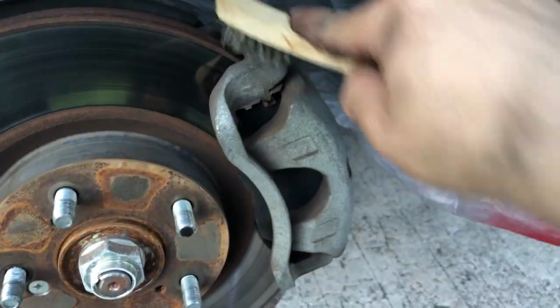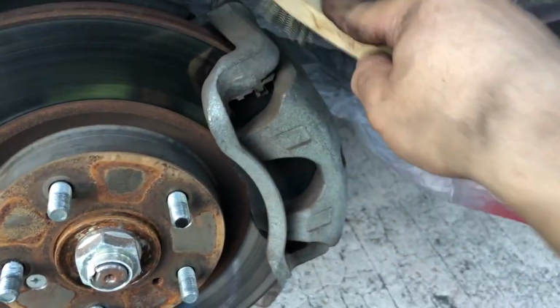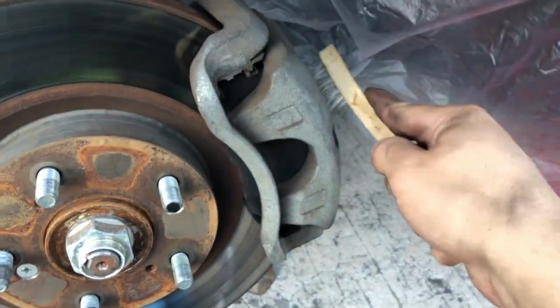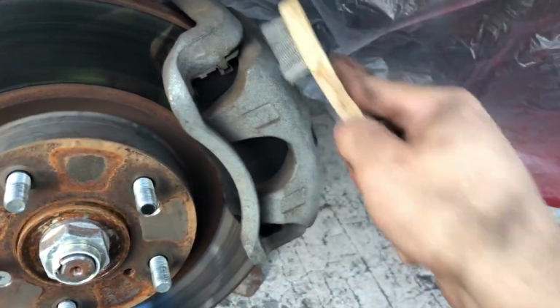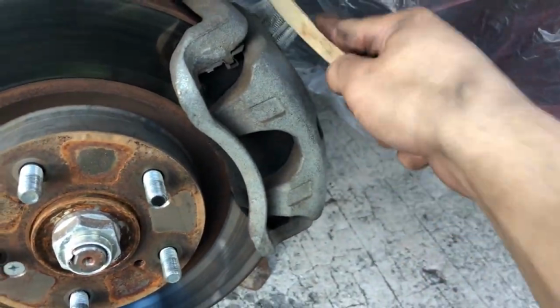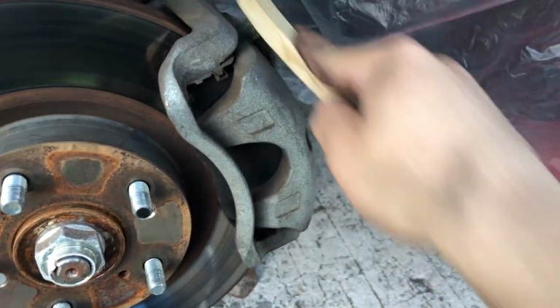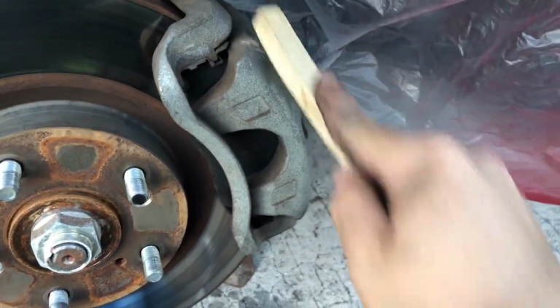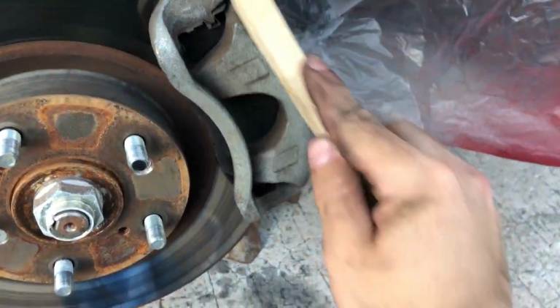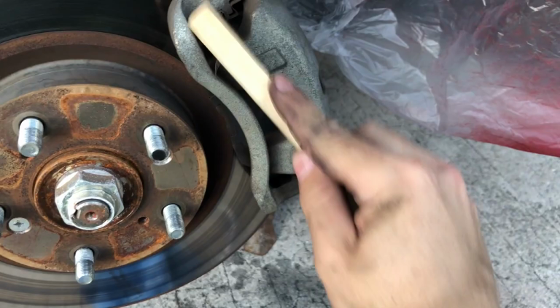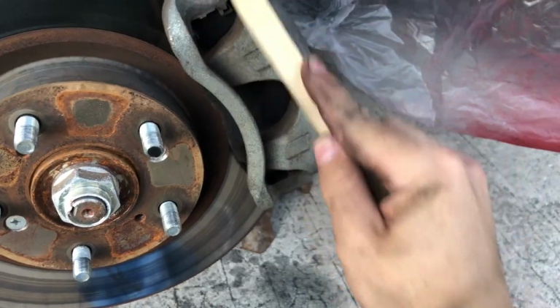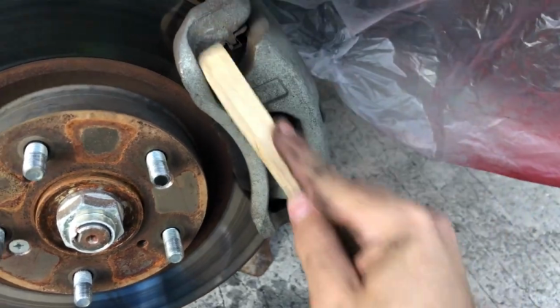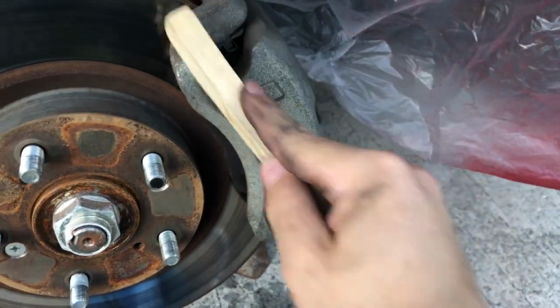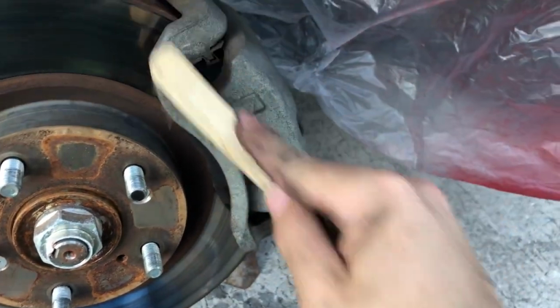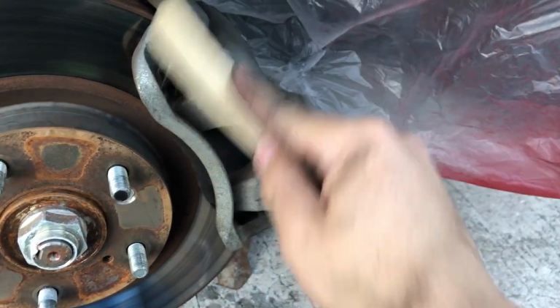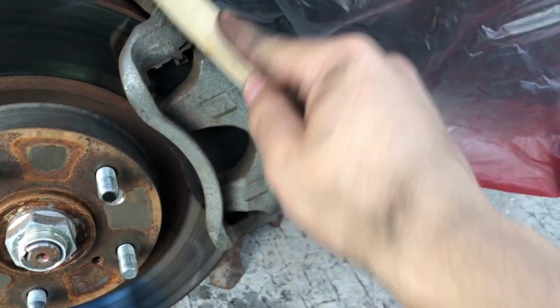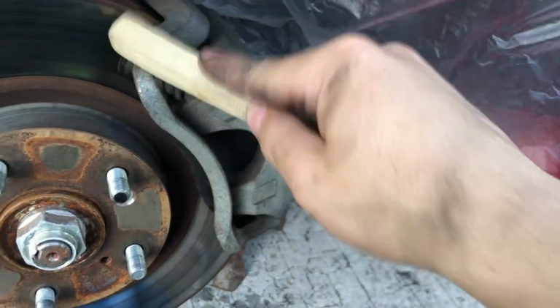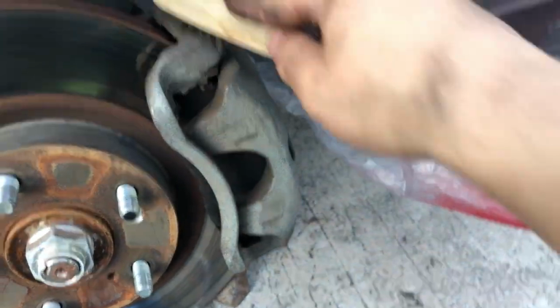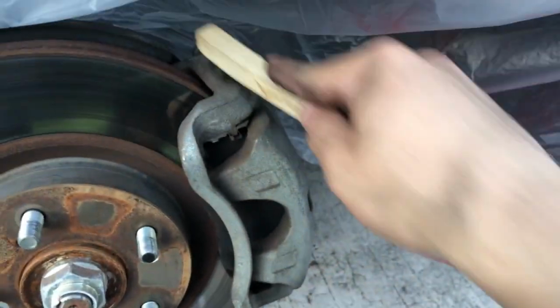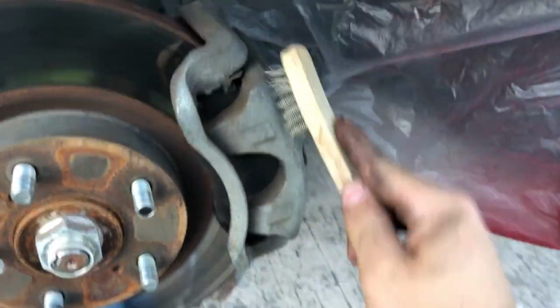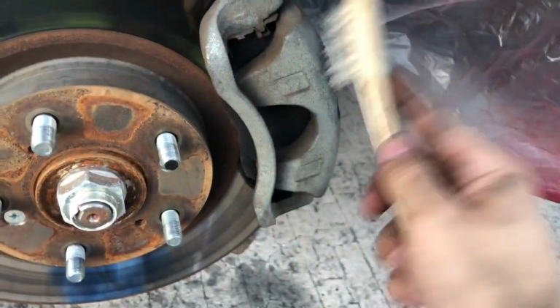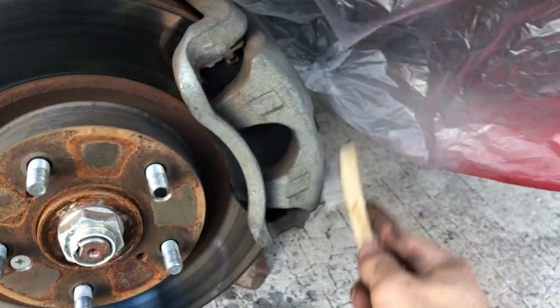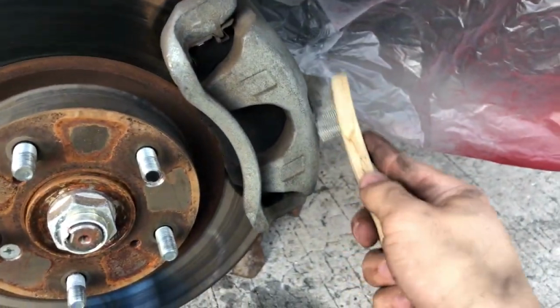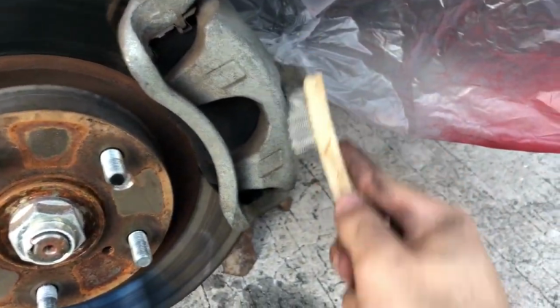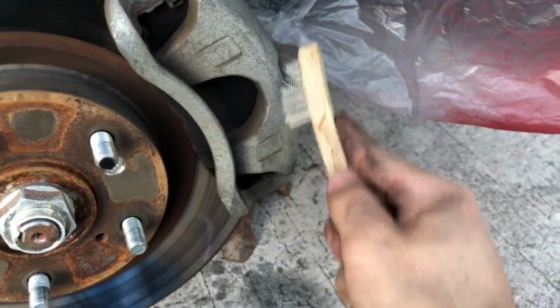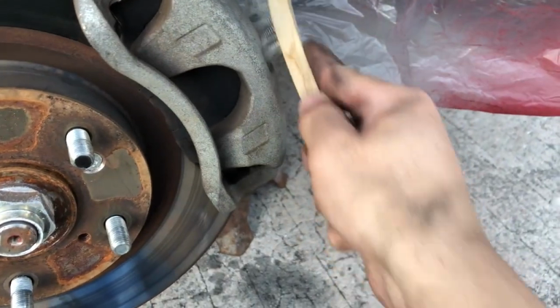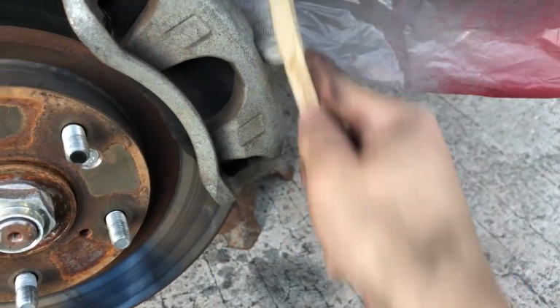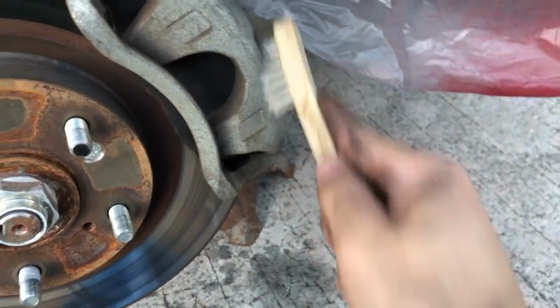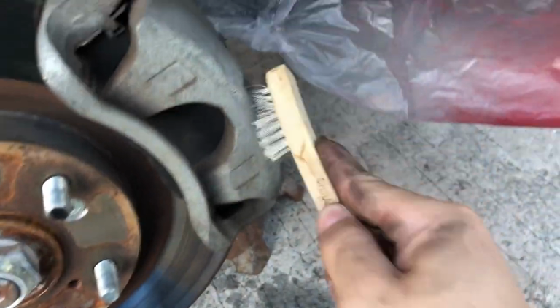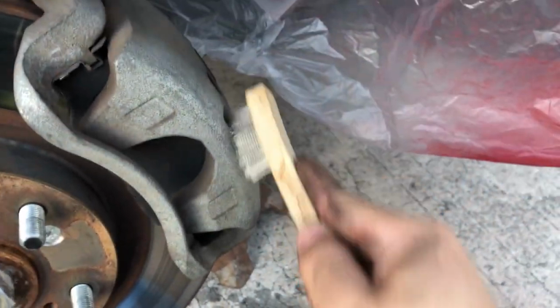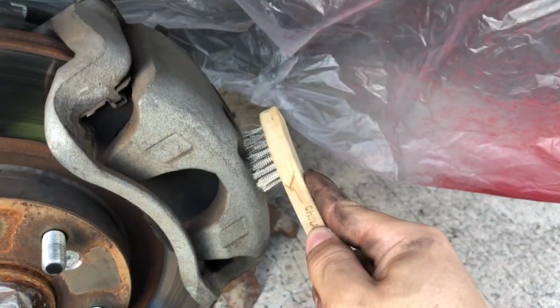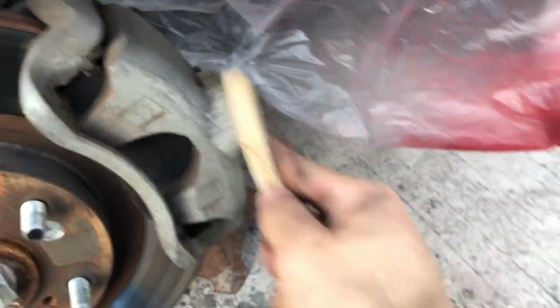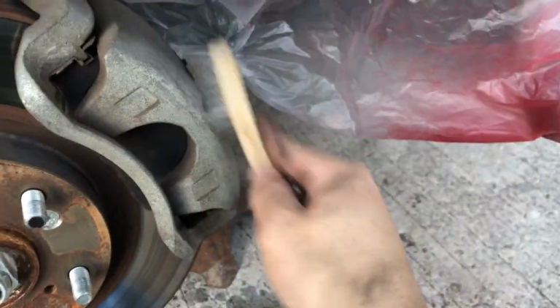What you're gonna want to do — make sure you're doing everything. It doesn't have to be perfect, you know. This is just temporary color until you get your Brembos or whatever. You can see all that dust coming out.